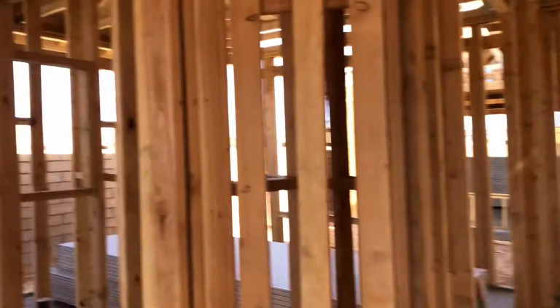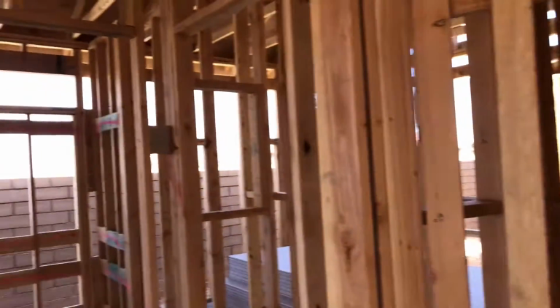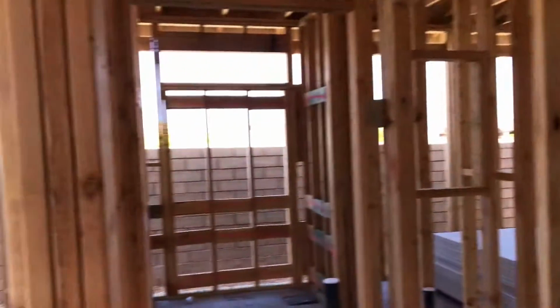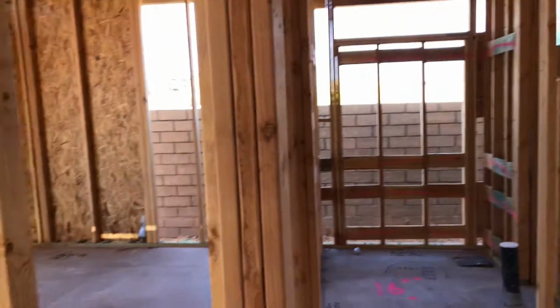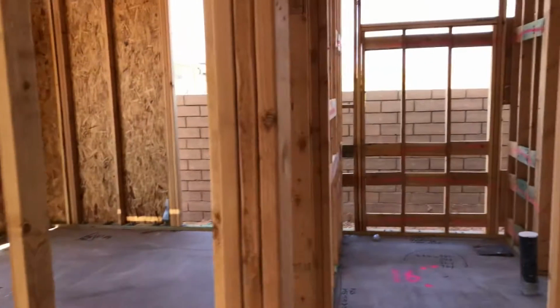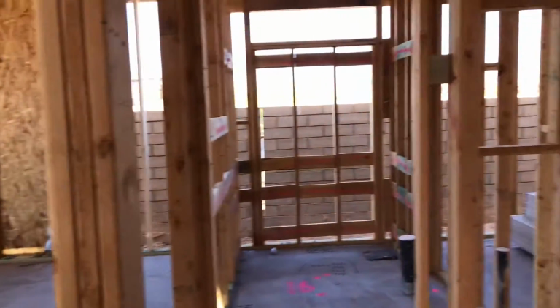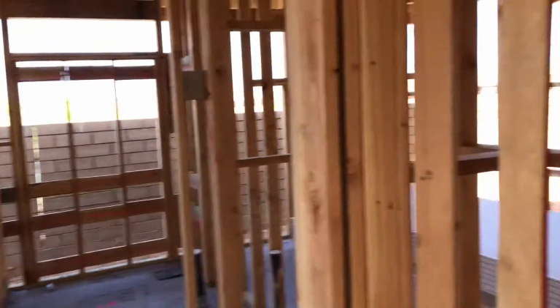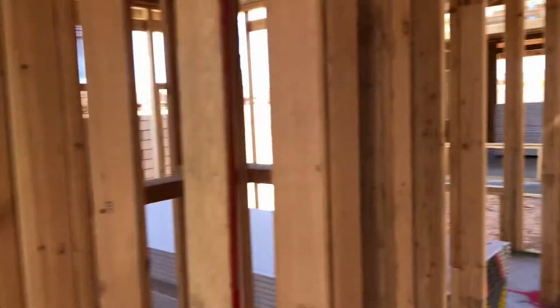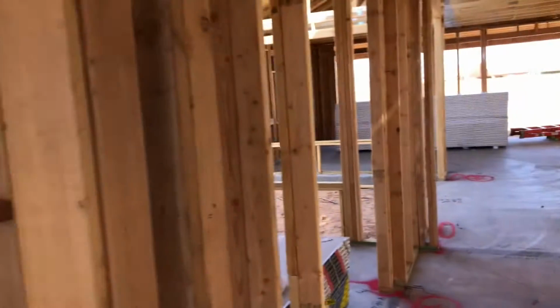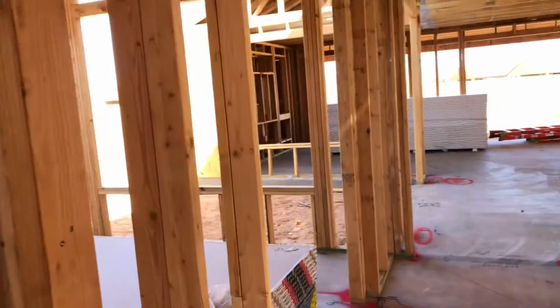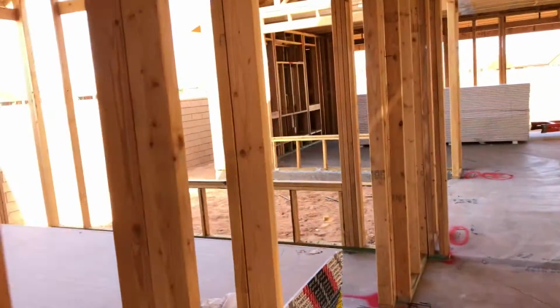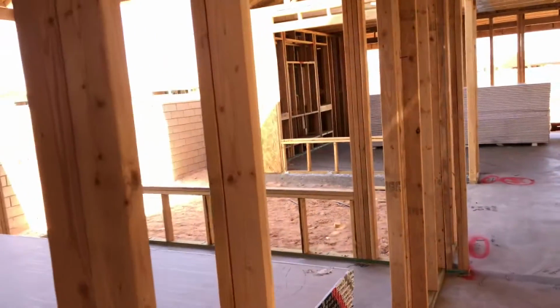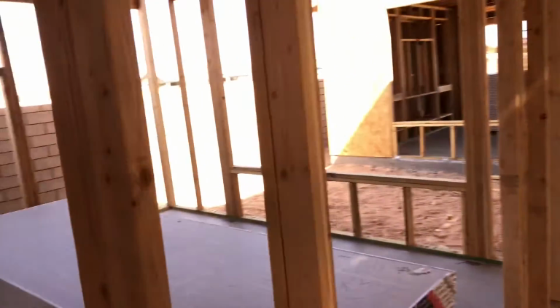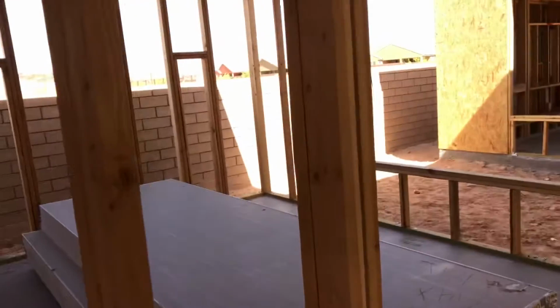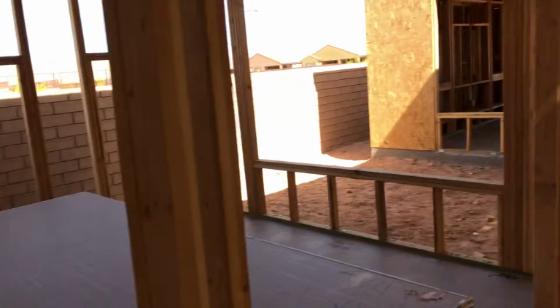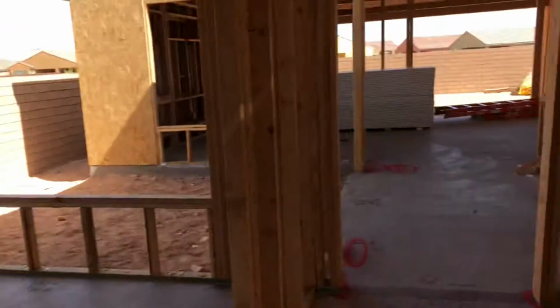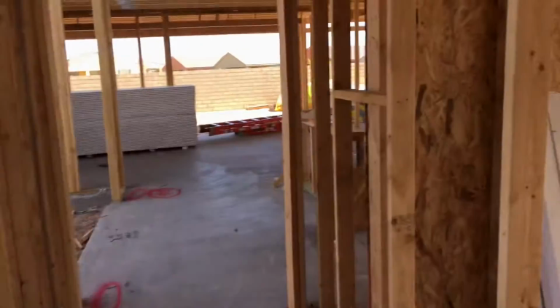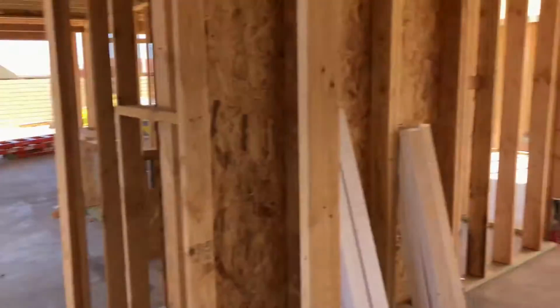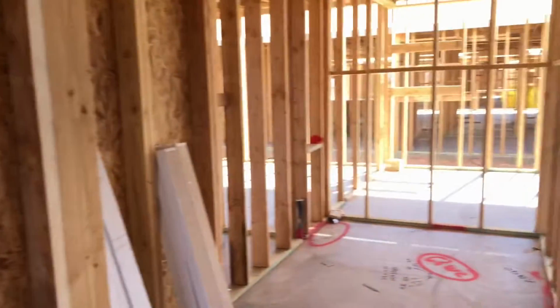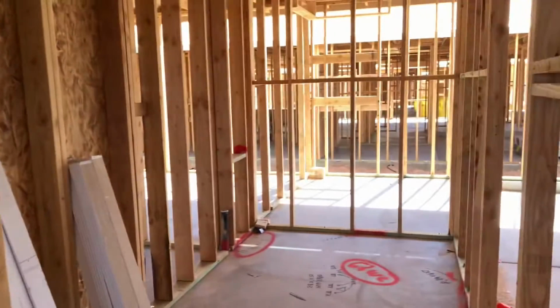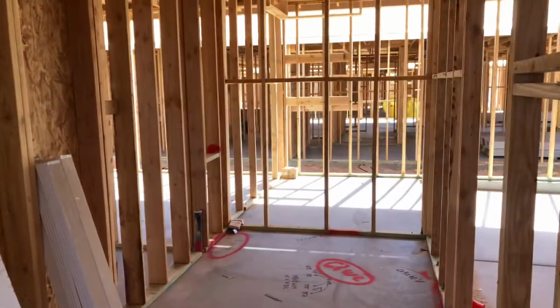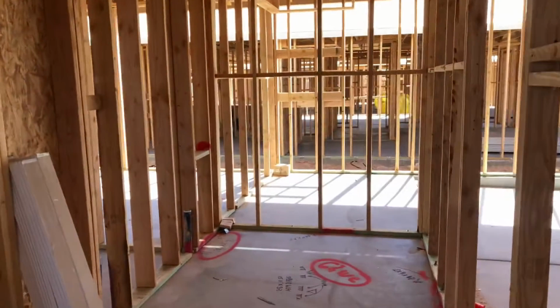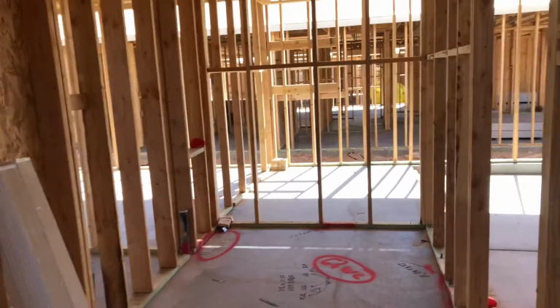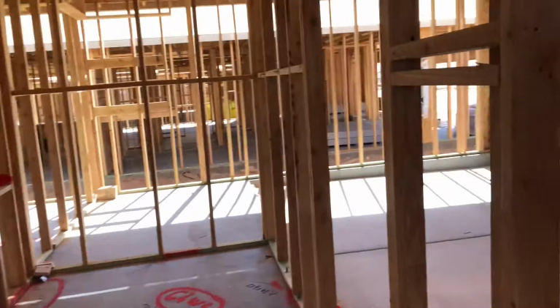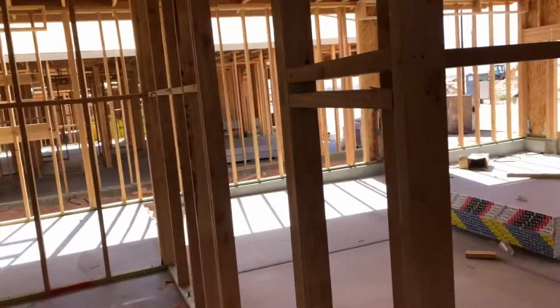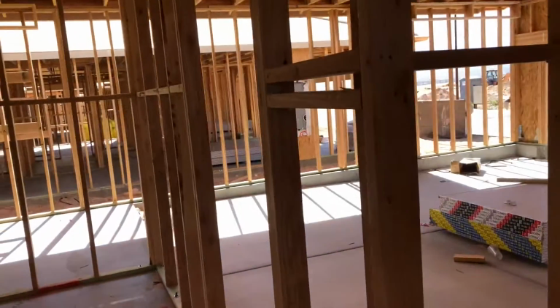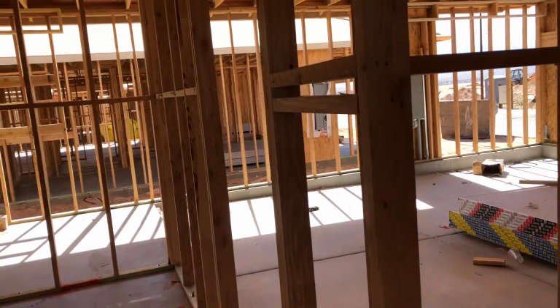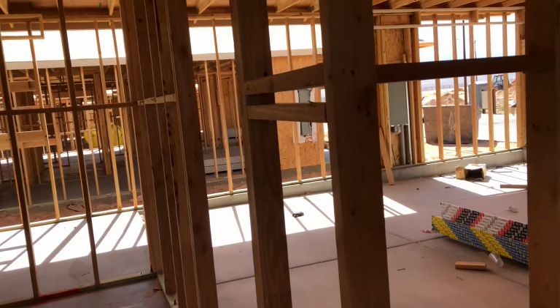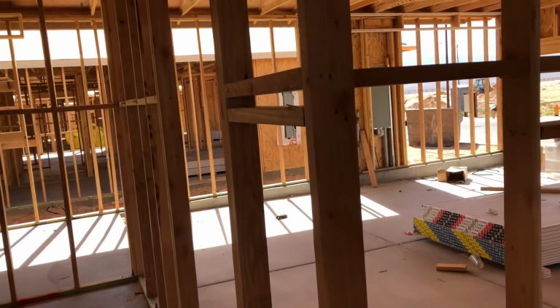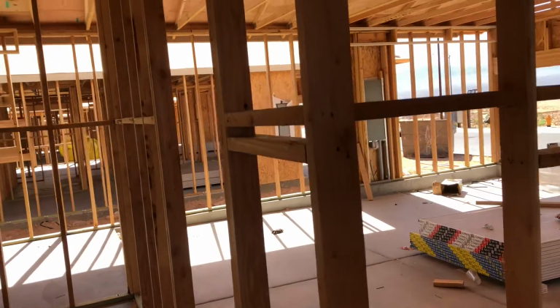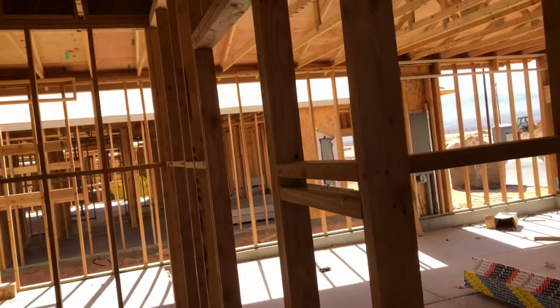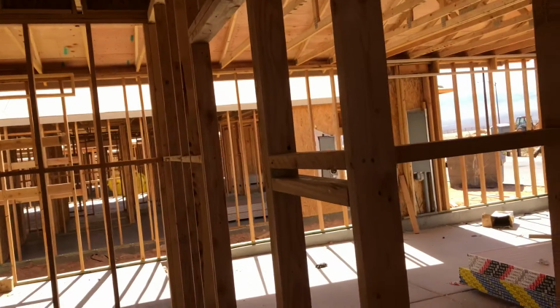This is my bedroom over here. We got a den right here, a nice big large laundry room, and a garage with a little storage area there.